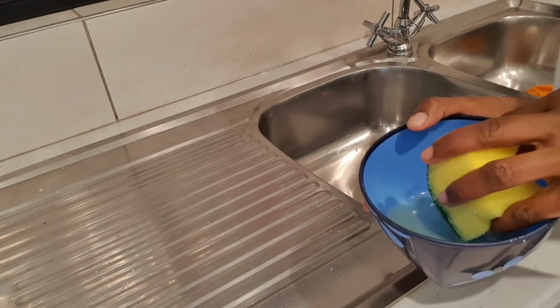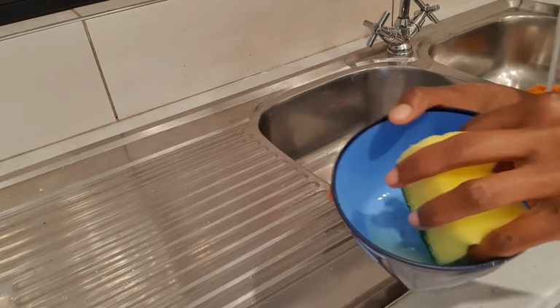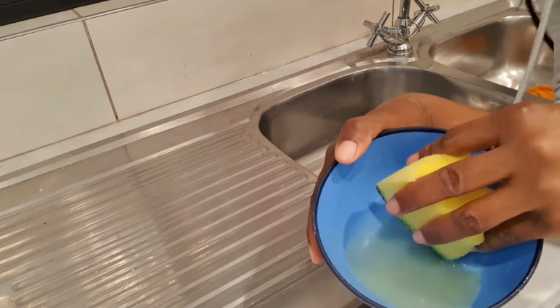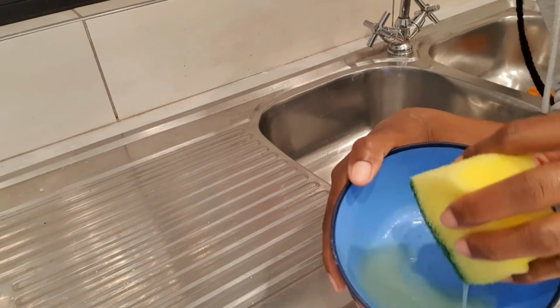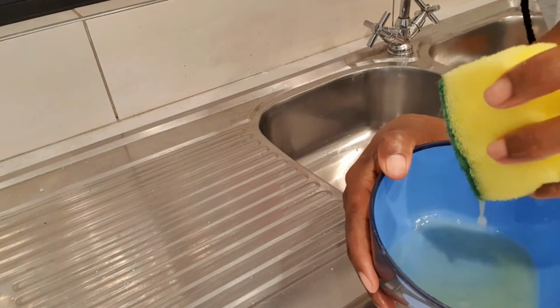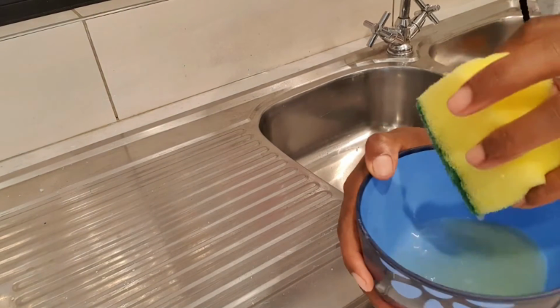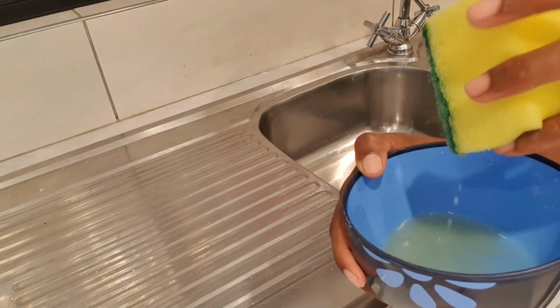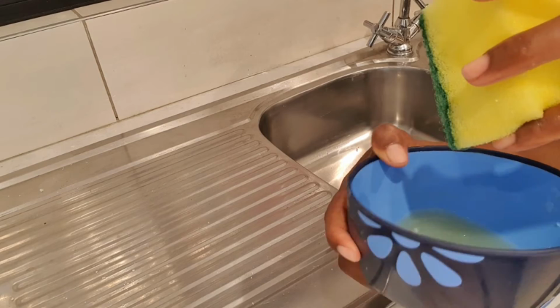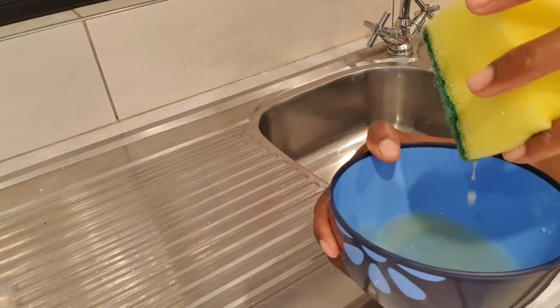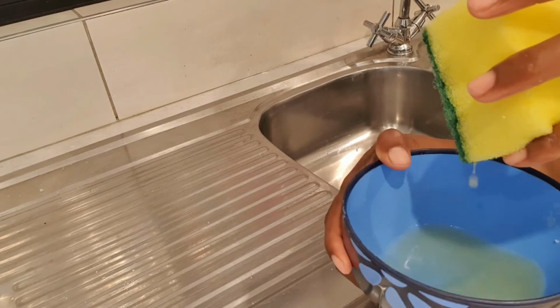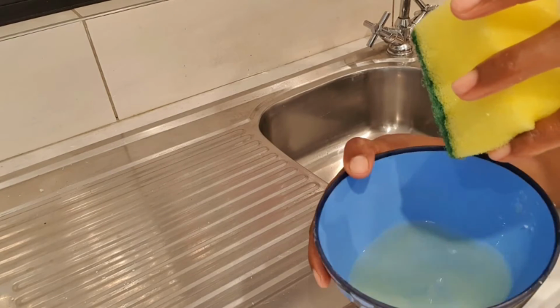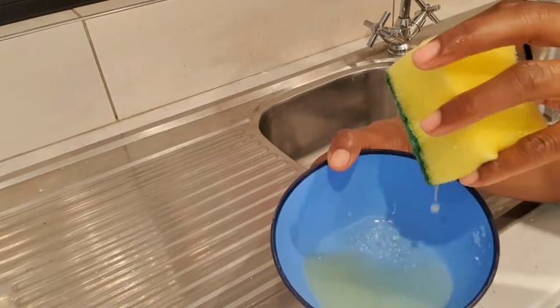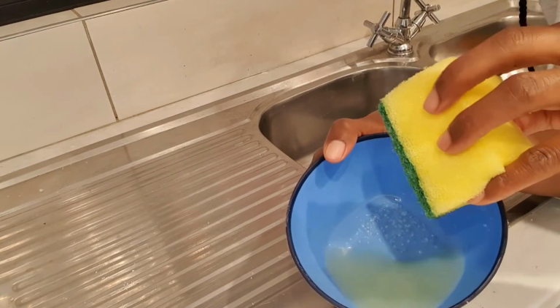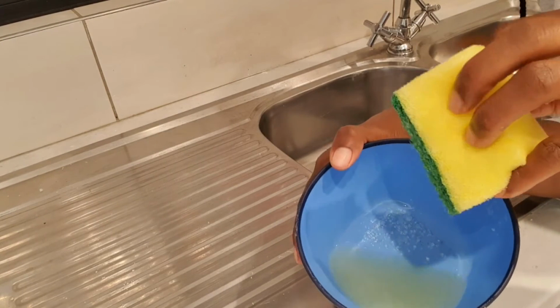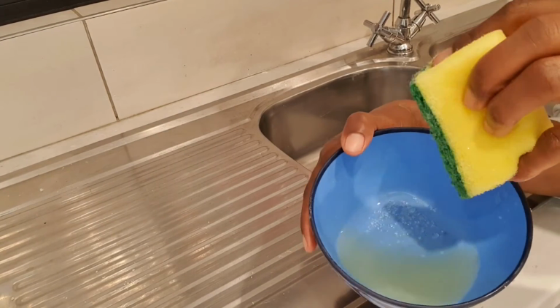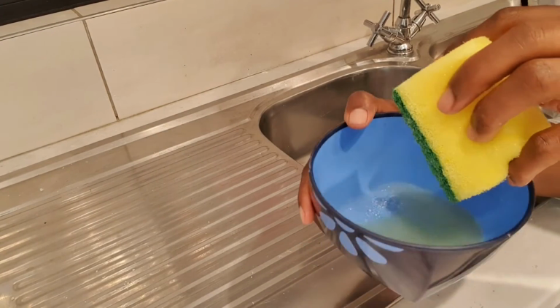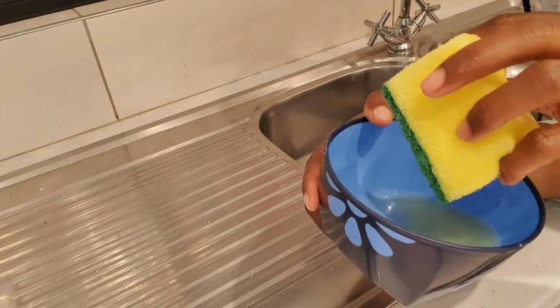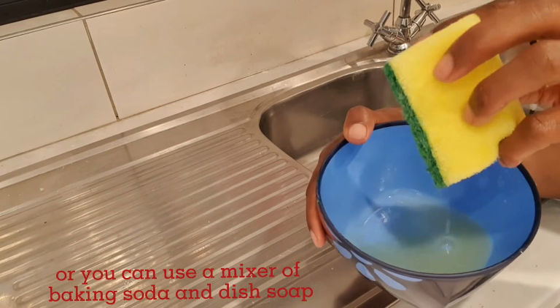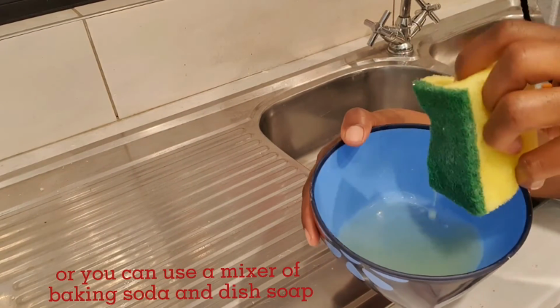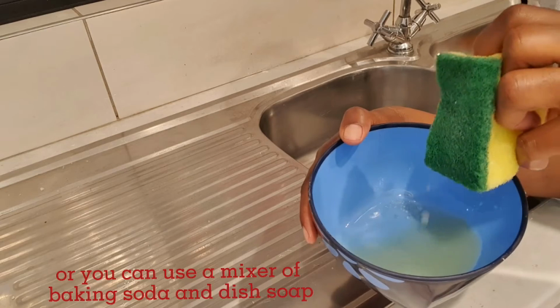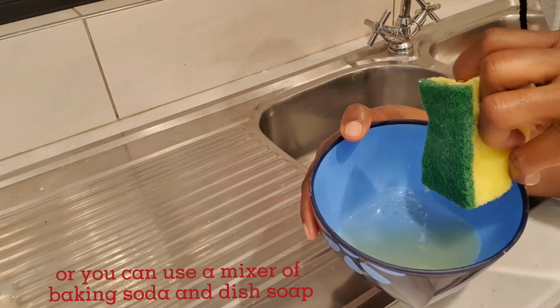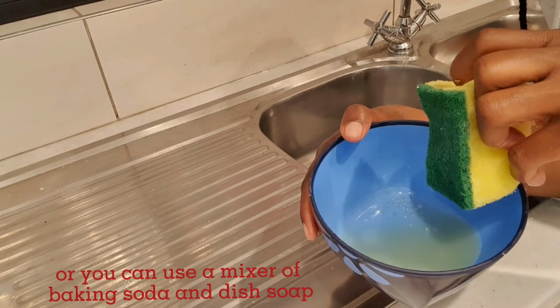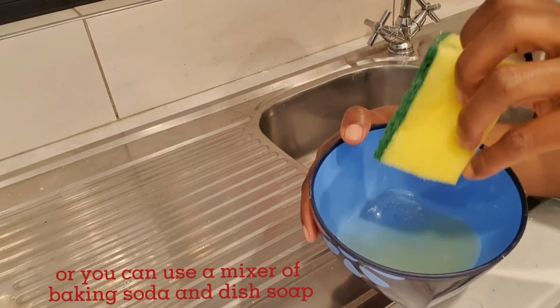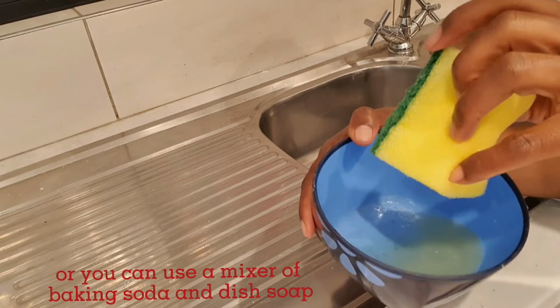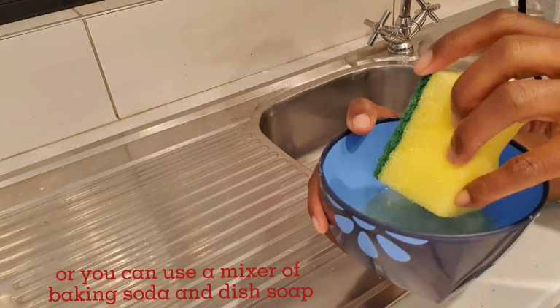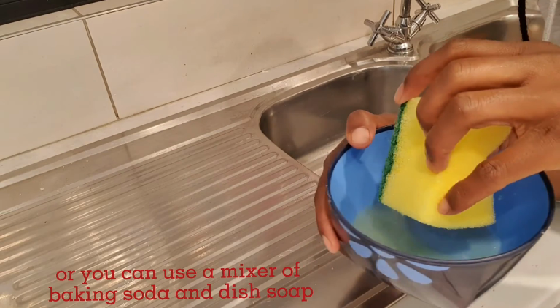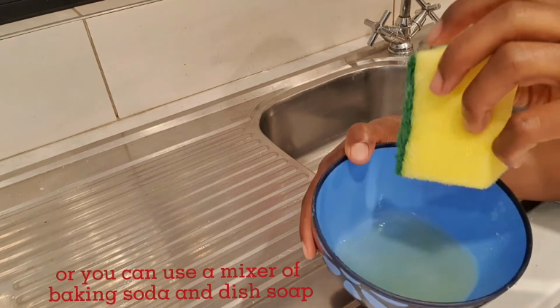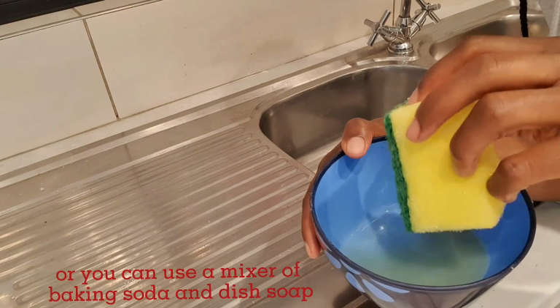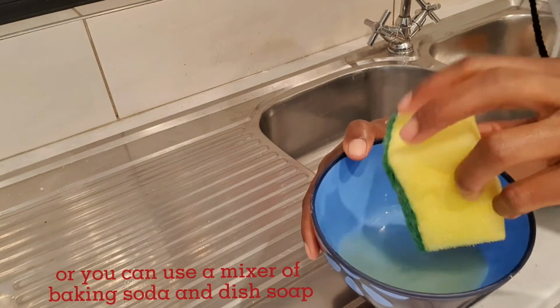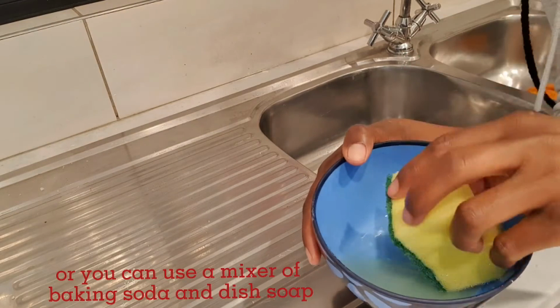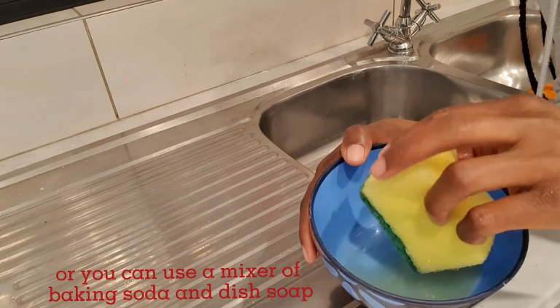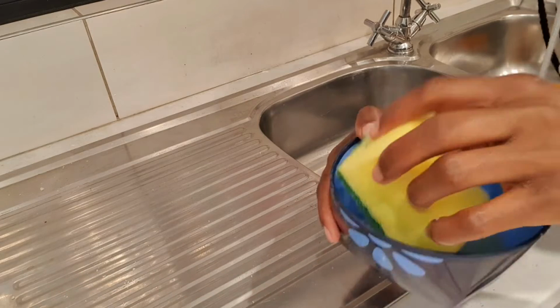Now, I've made a solution of salt and a bit of dishwashing soap. Sorry guys, I'm out of breath.